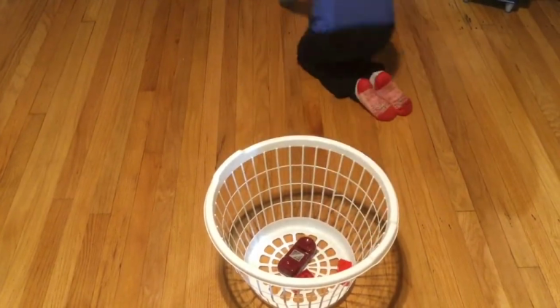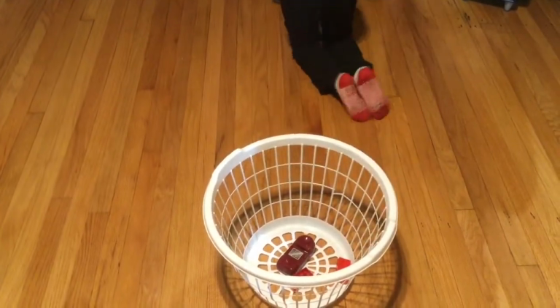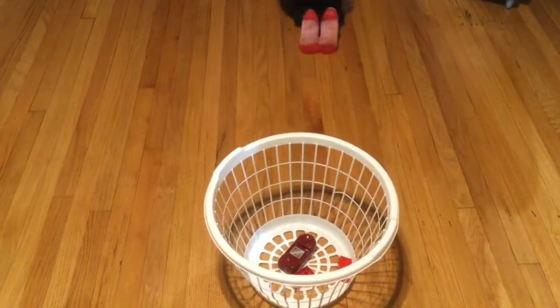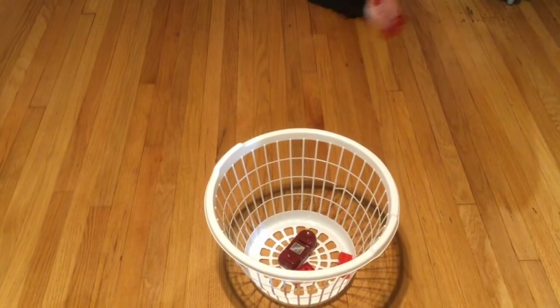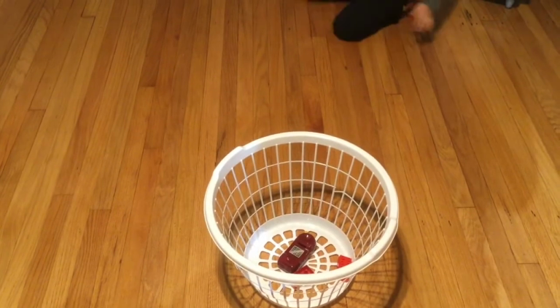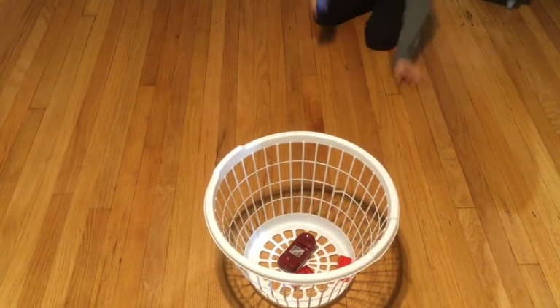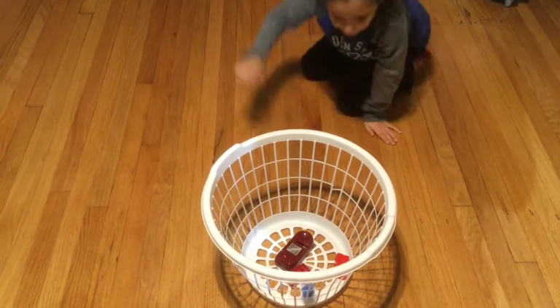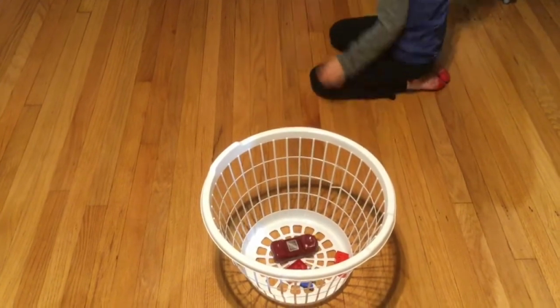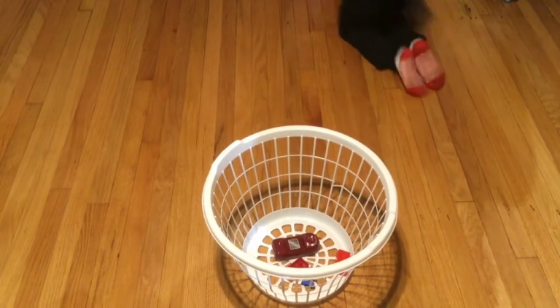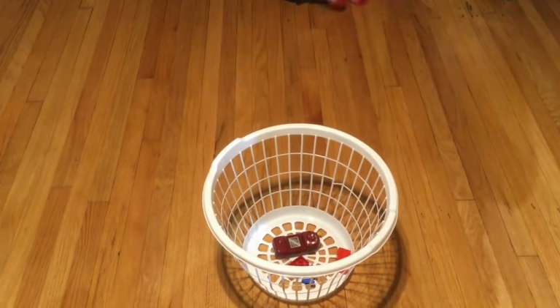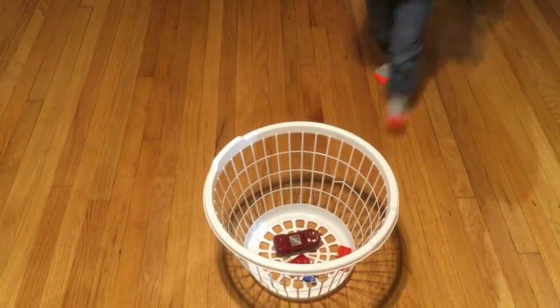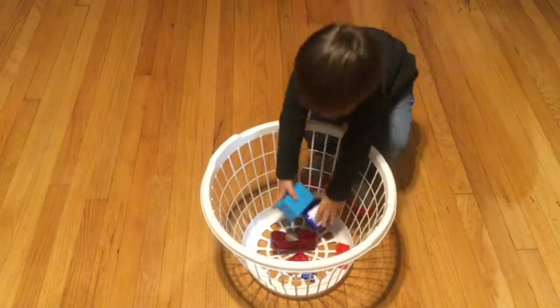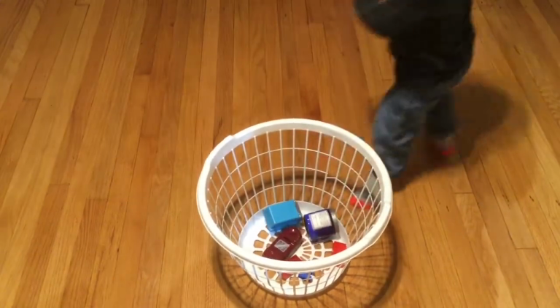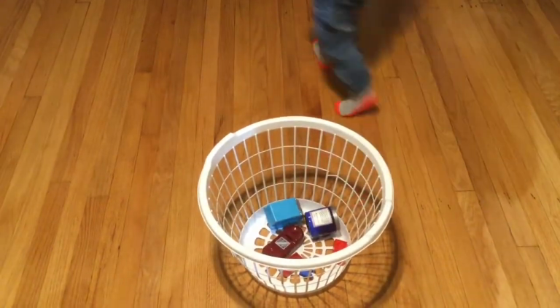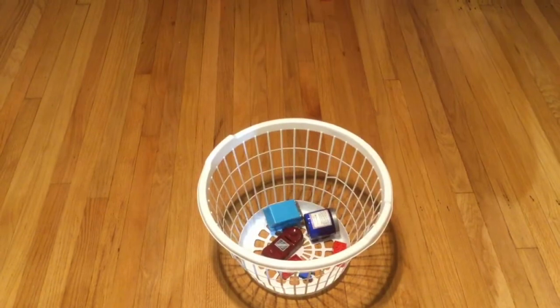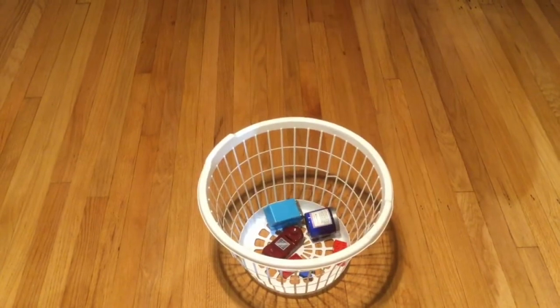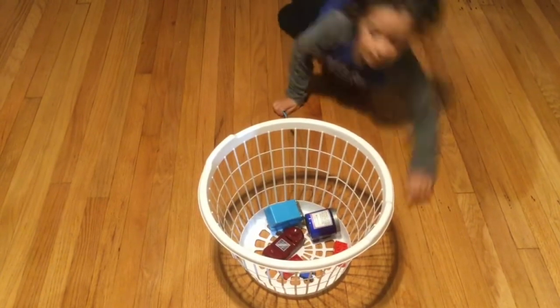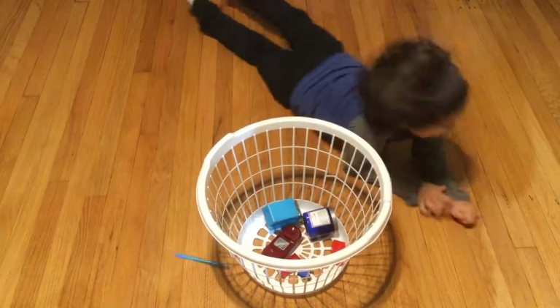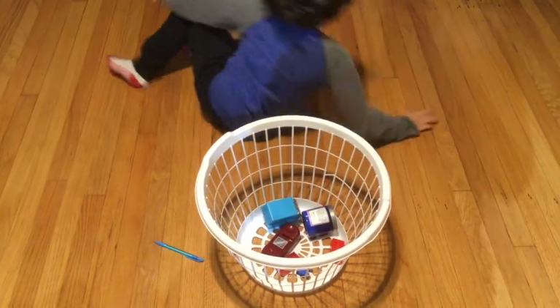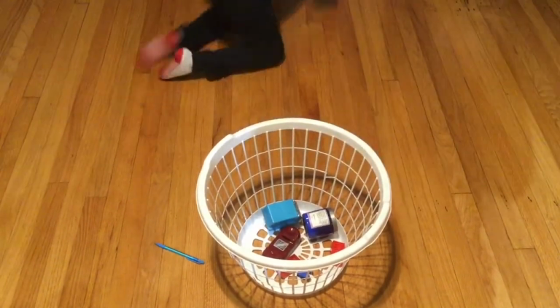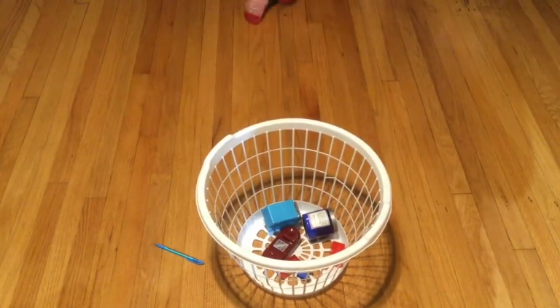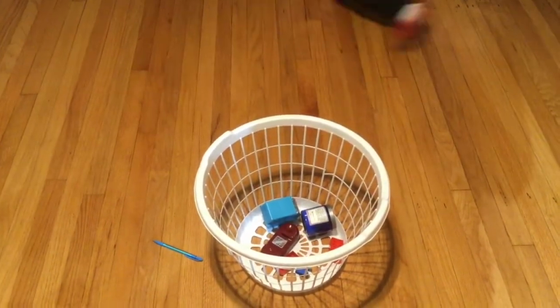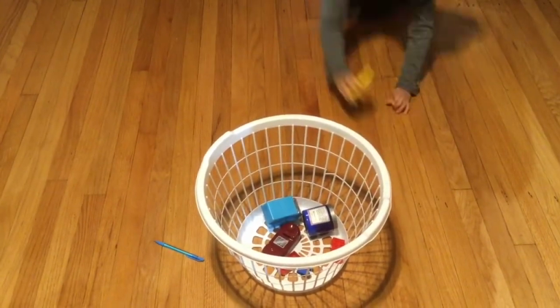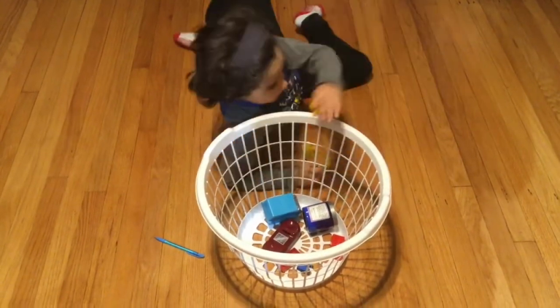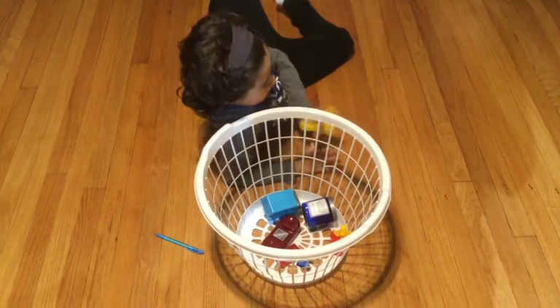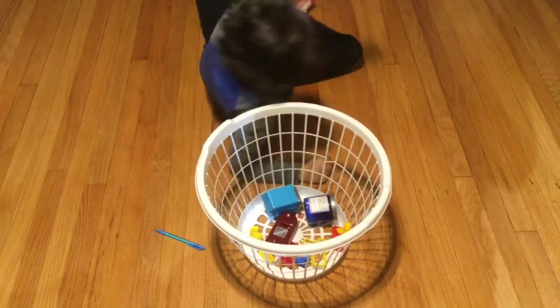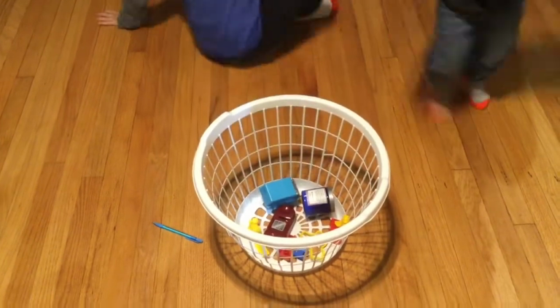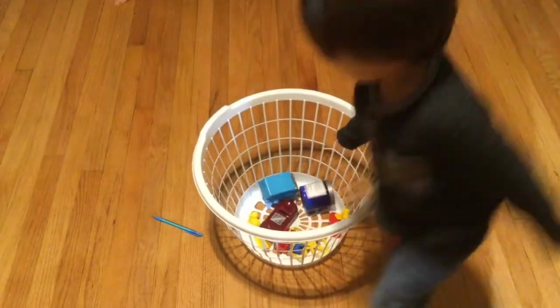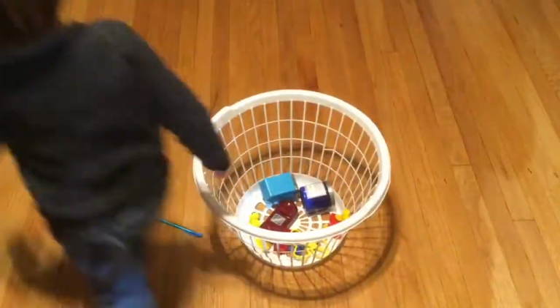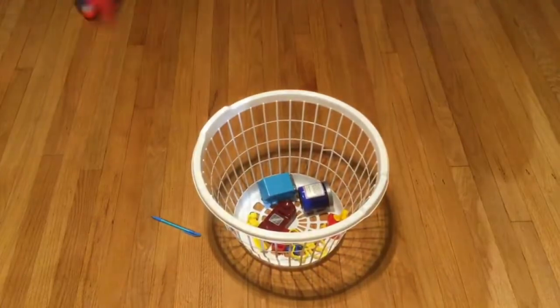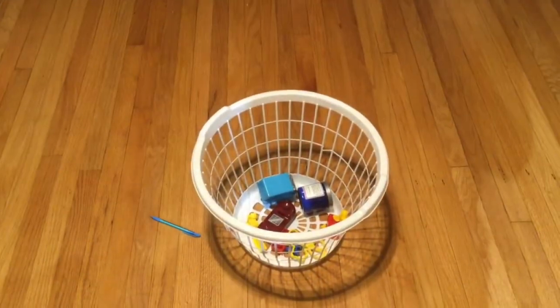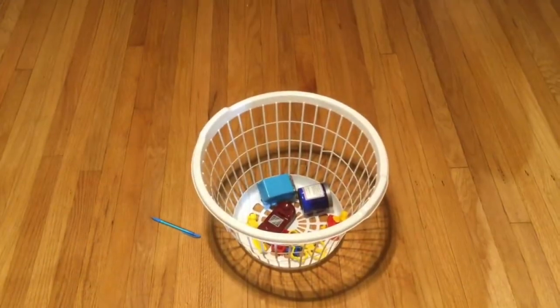First you're gonna need a bag or a basket to put everything in. Next, go on a hunt. Can you find something red, blue, yellow? How about something orange, purple, and green?